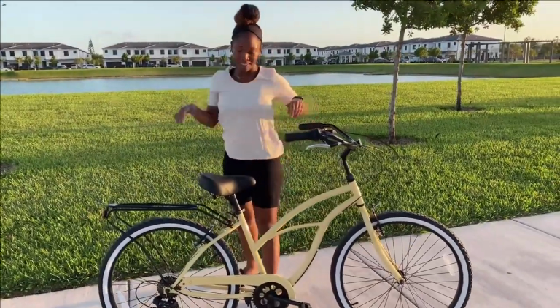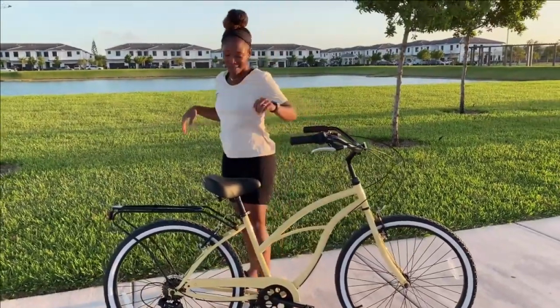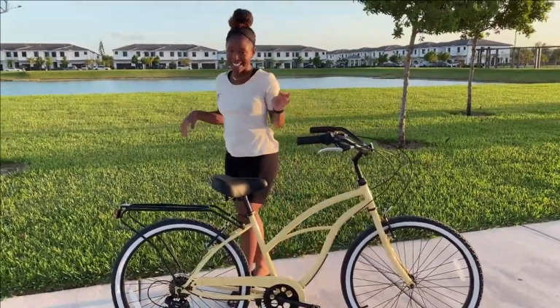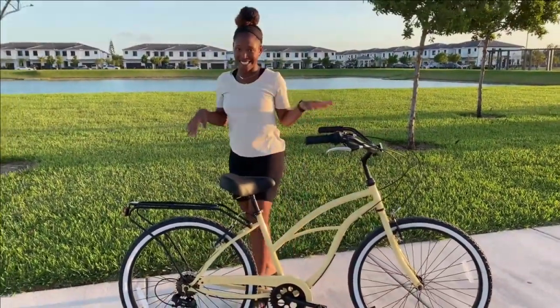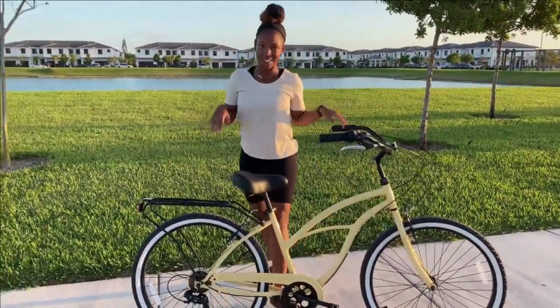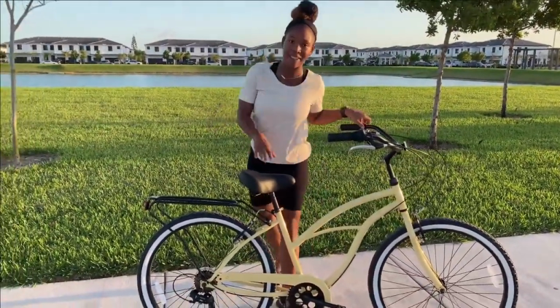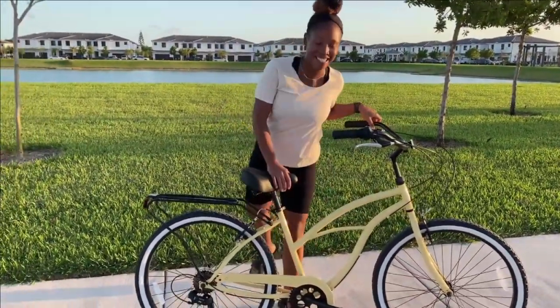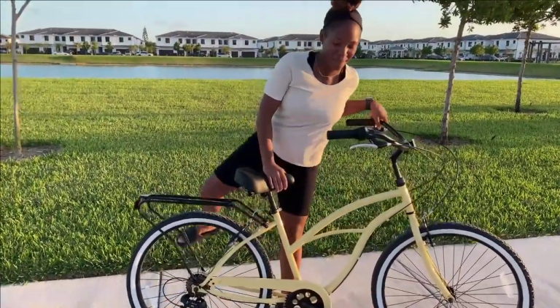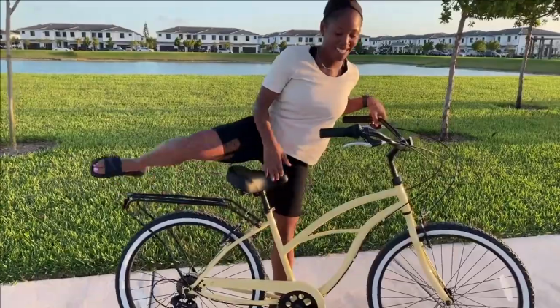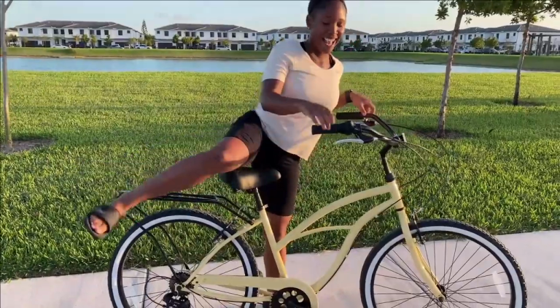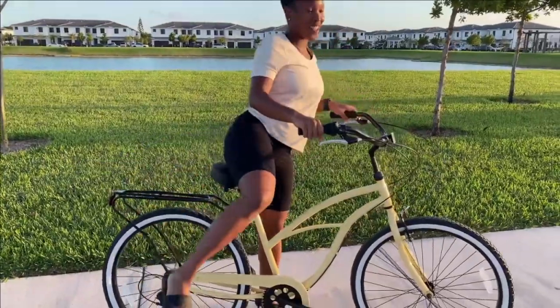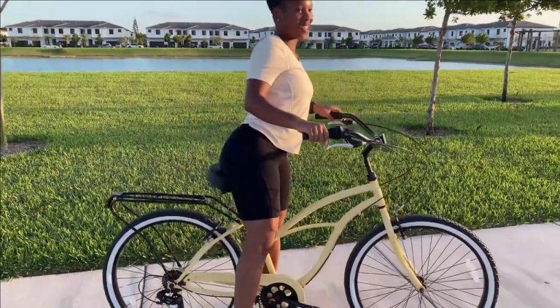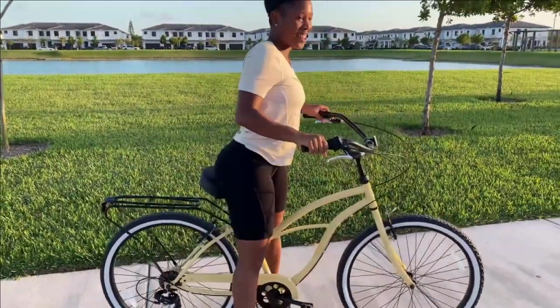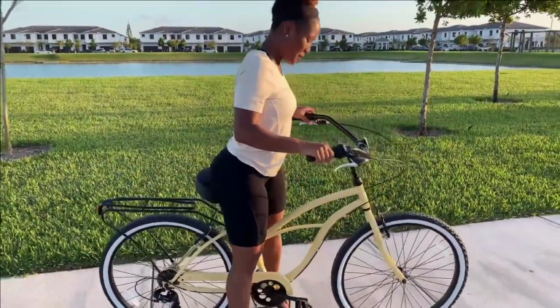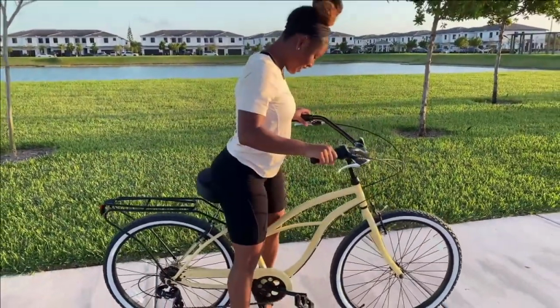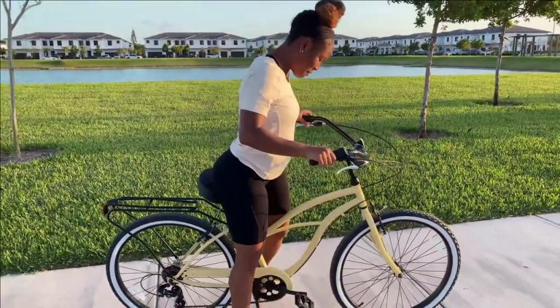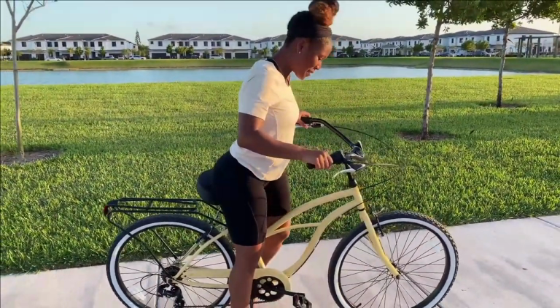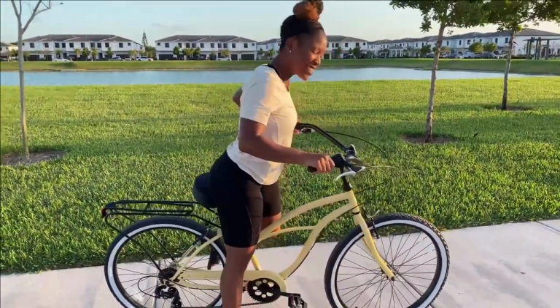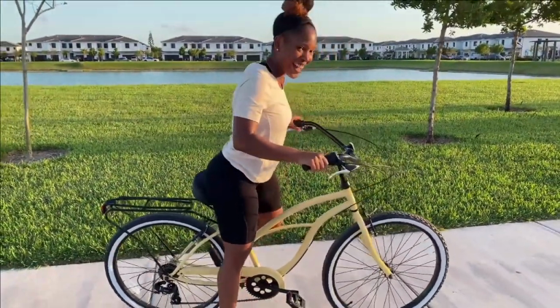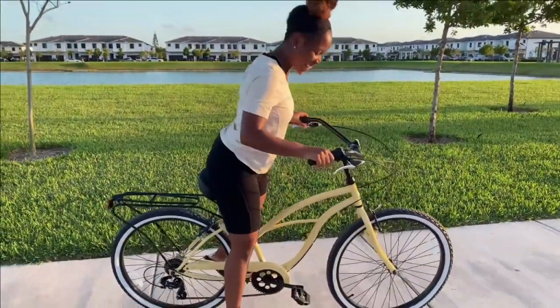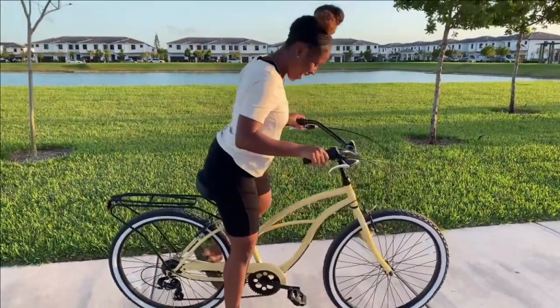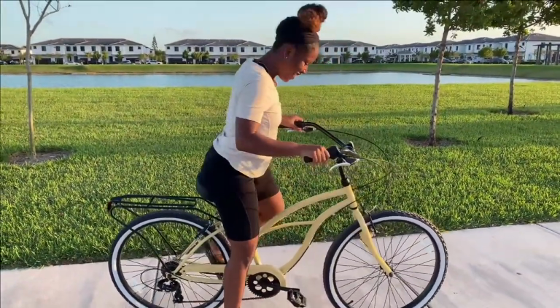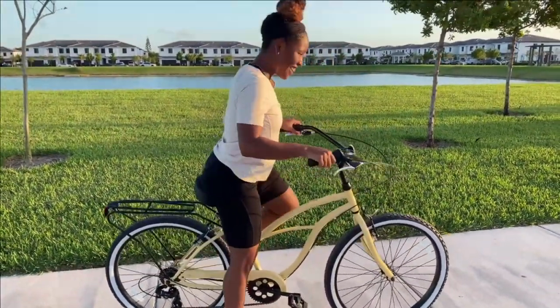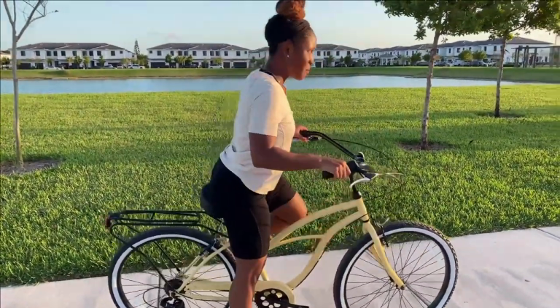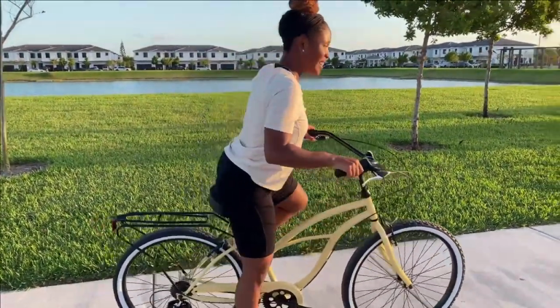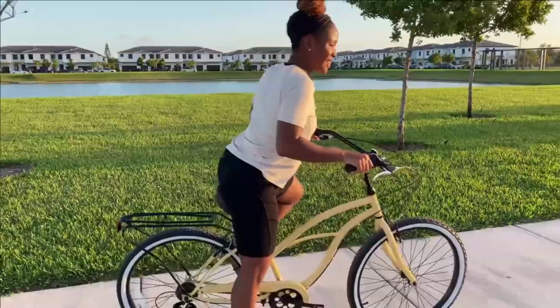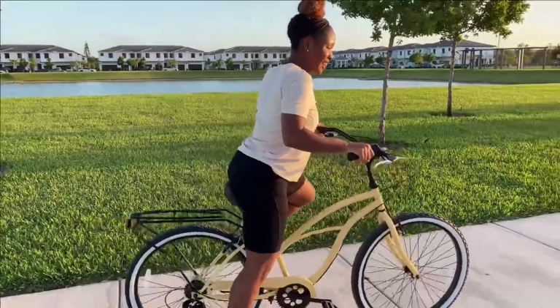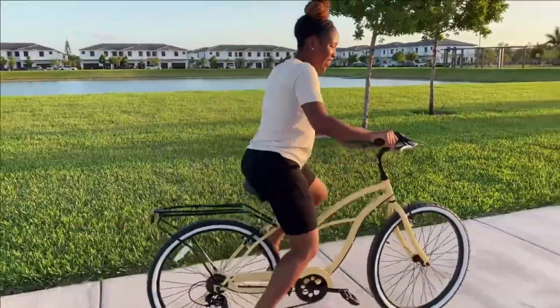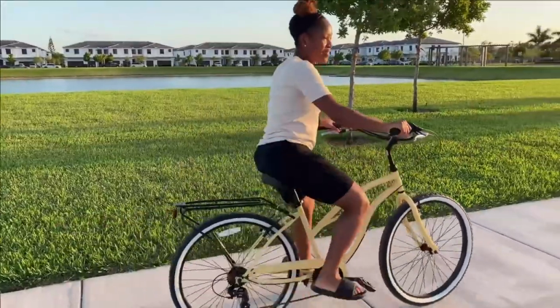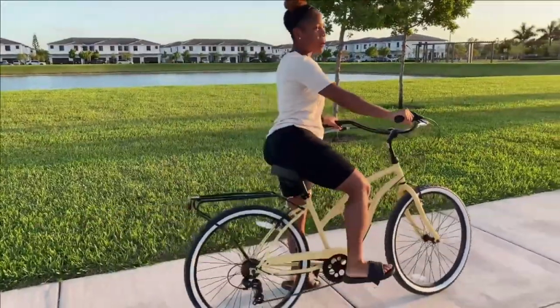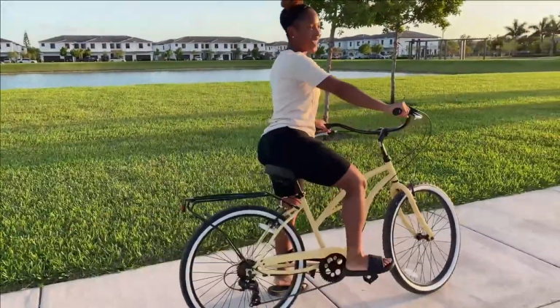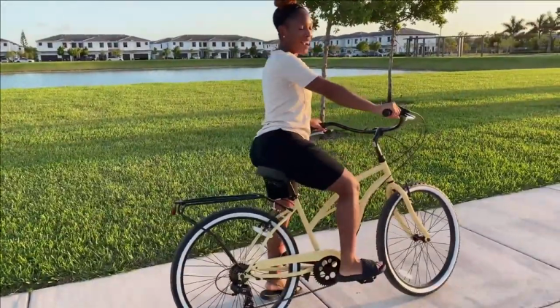This bike is easy to mount and dismount, as you guys saw in the previous clip, but I'm just going to show you guys again. It's super easy just to get on, even if you're a beginner rider.